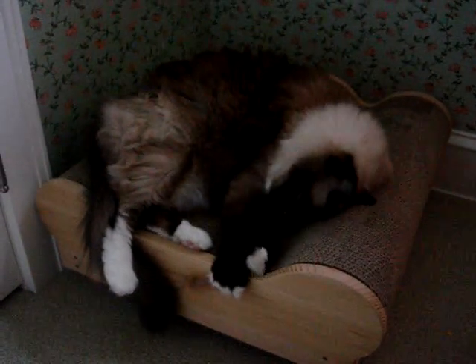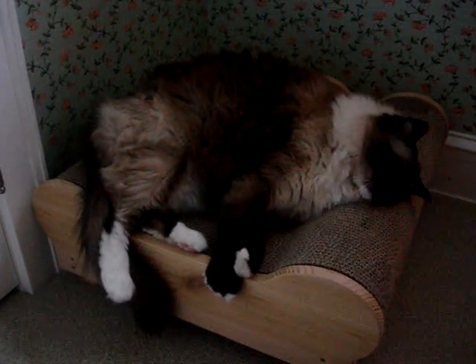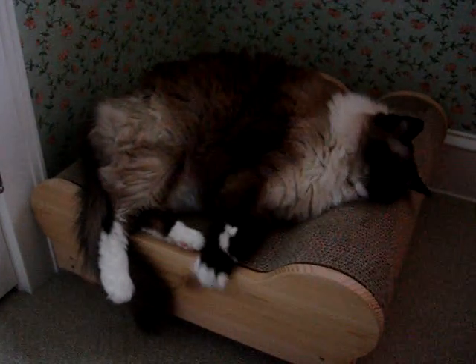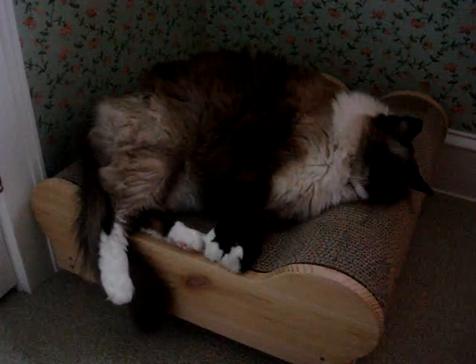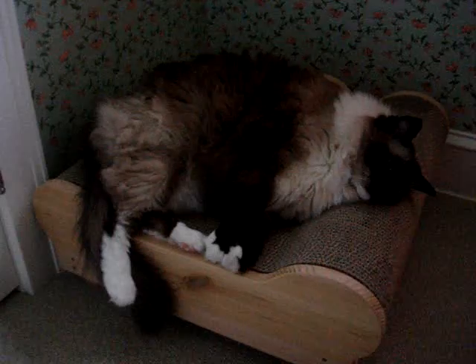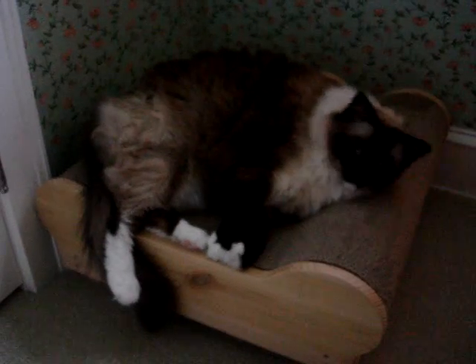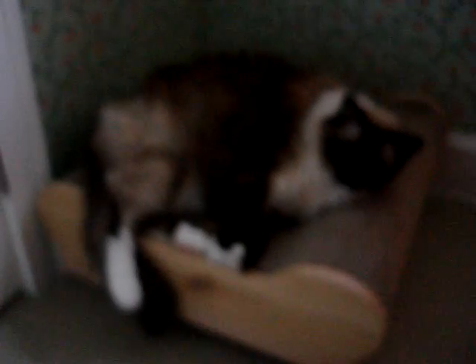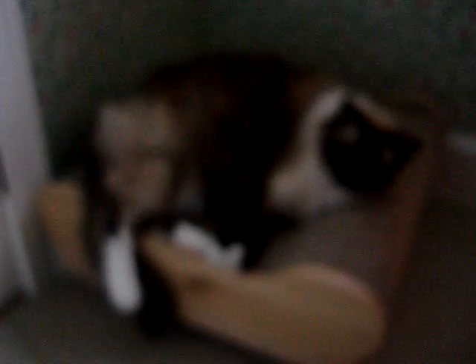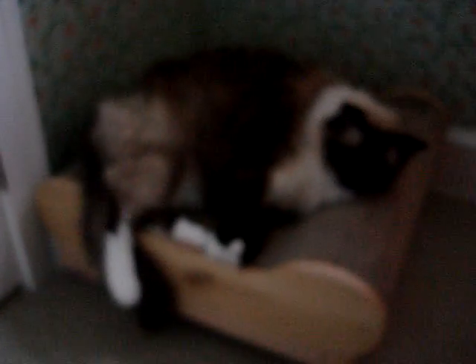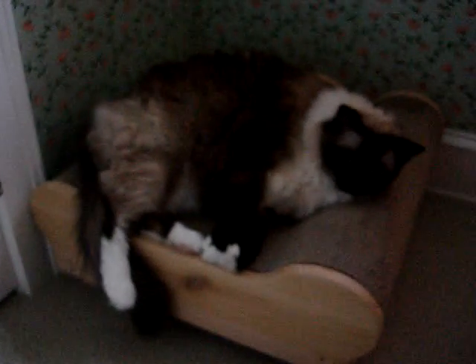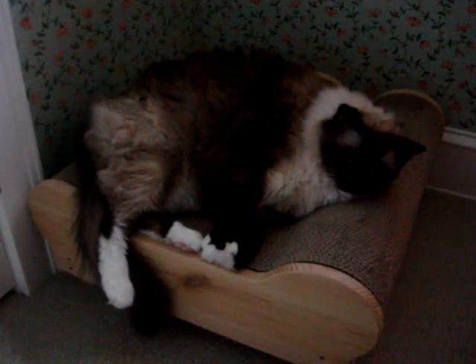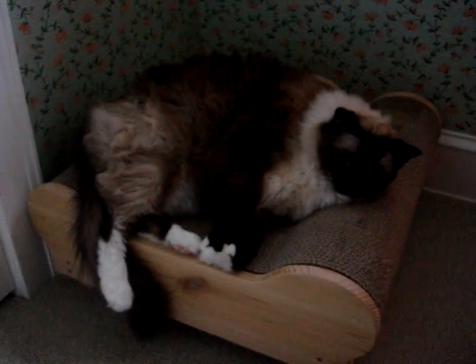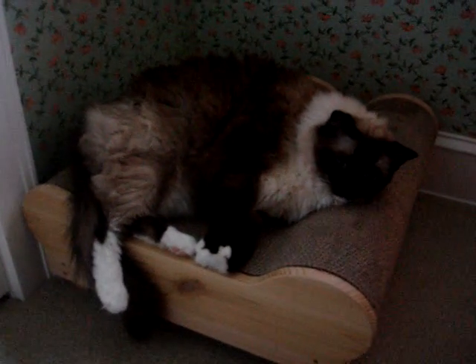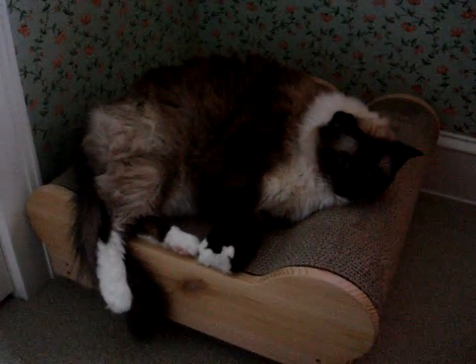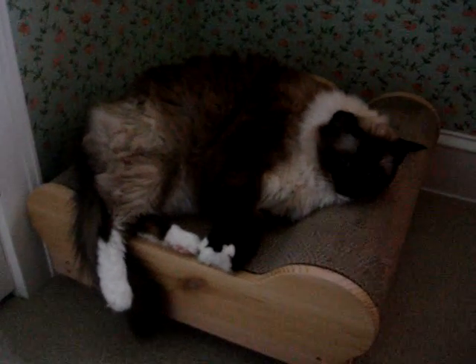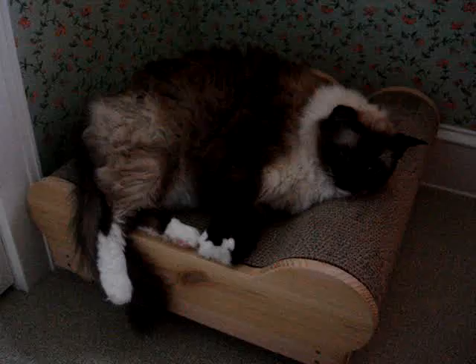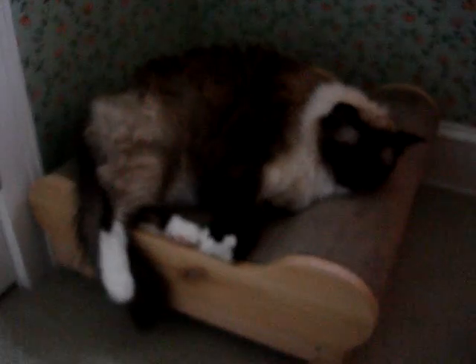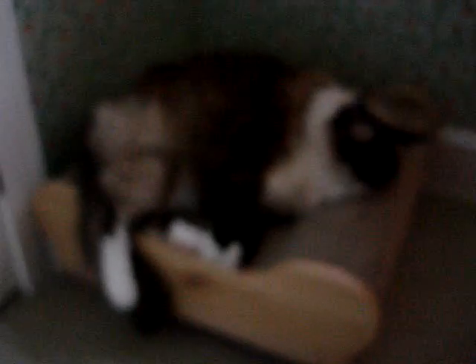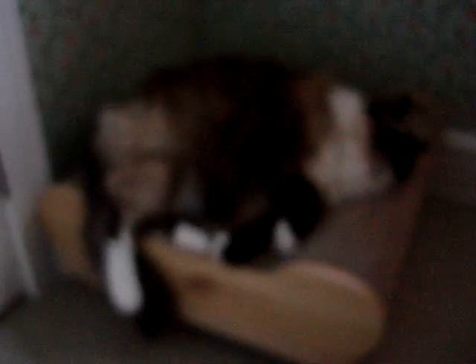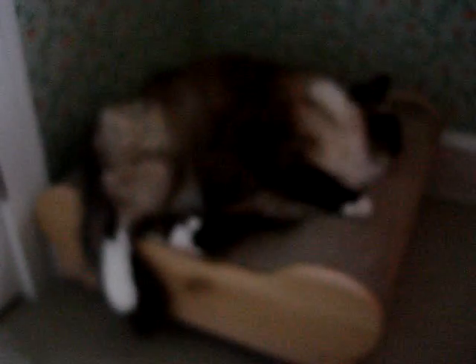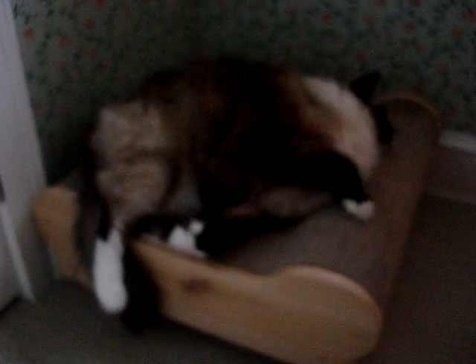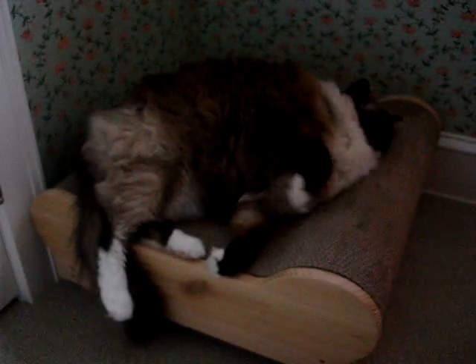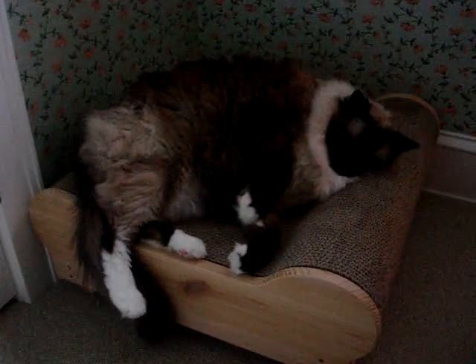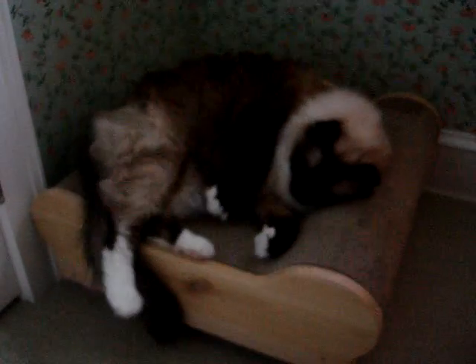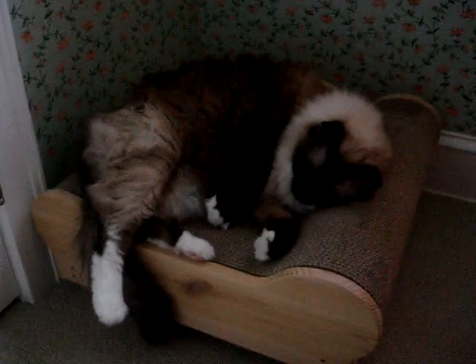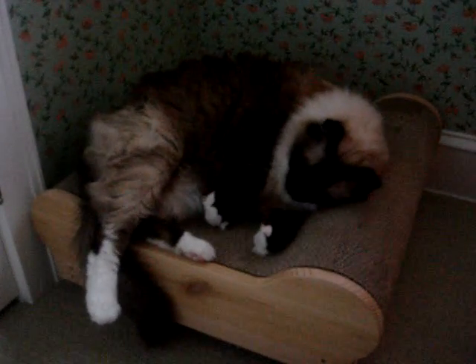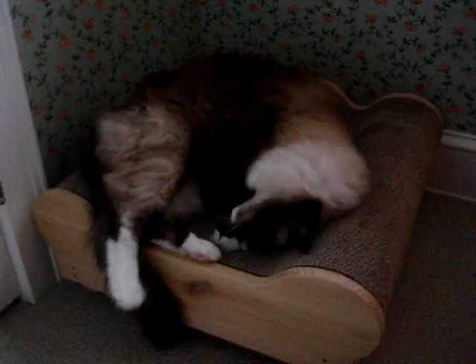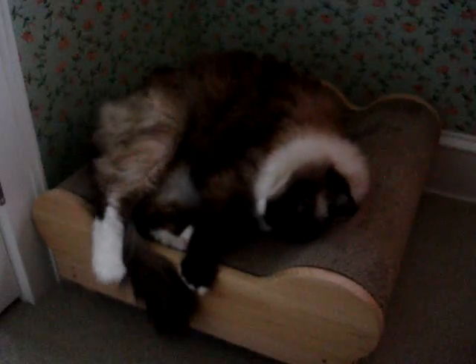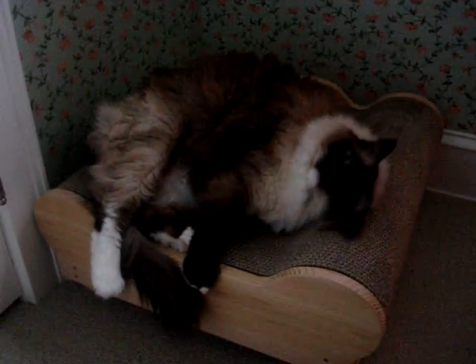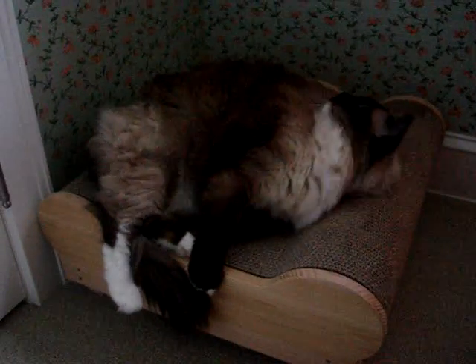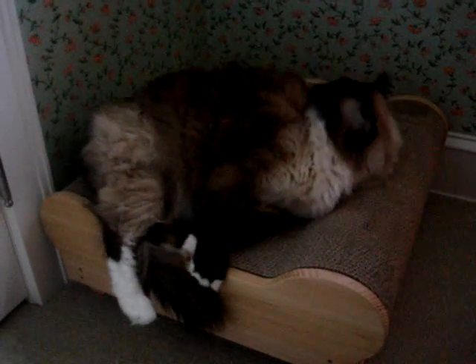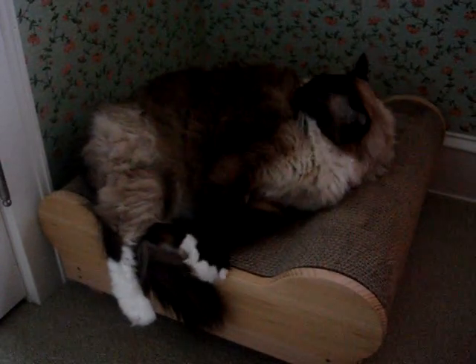He loves to roll around on it. He's about 17 pounds, so he's a big cat. This is an ideal bed for bigger cats because you can hardly ever find anything that a big cat can fully fit on.